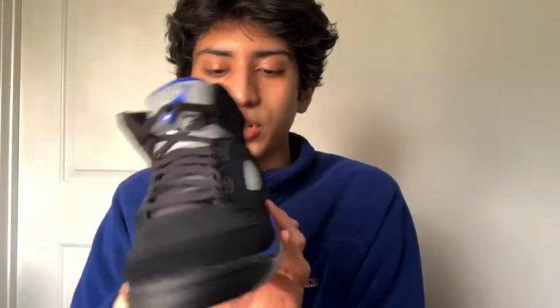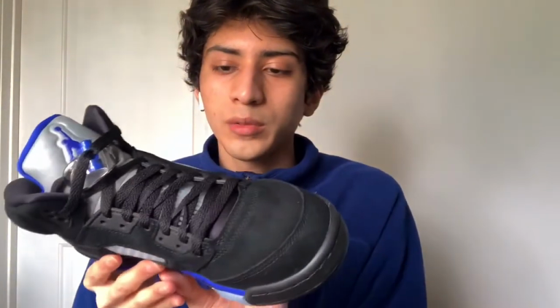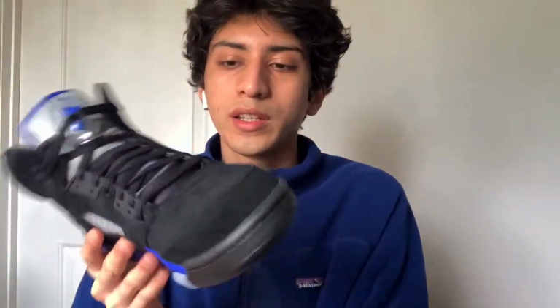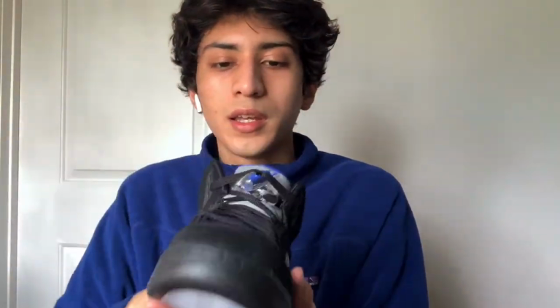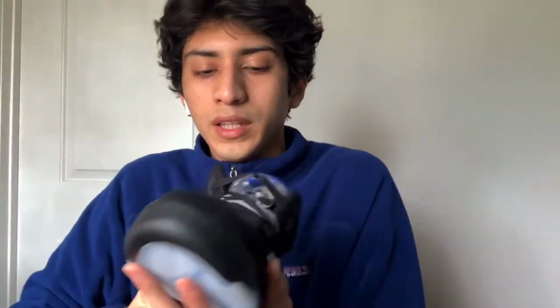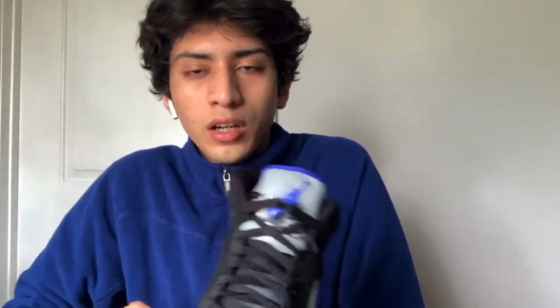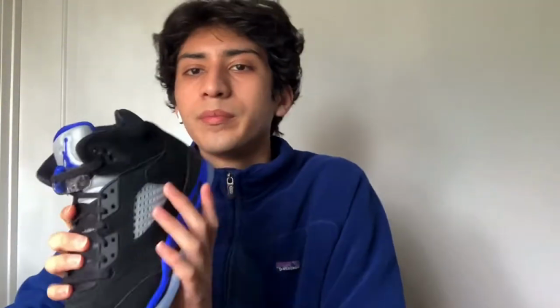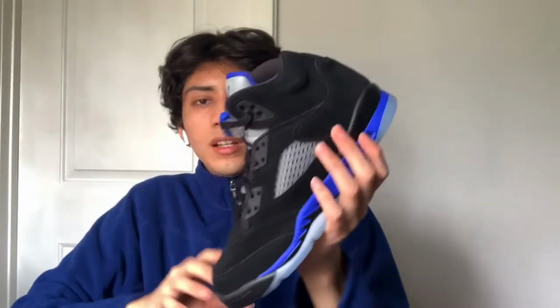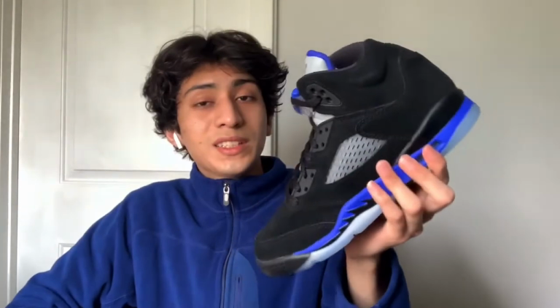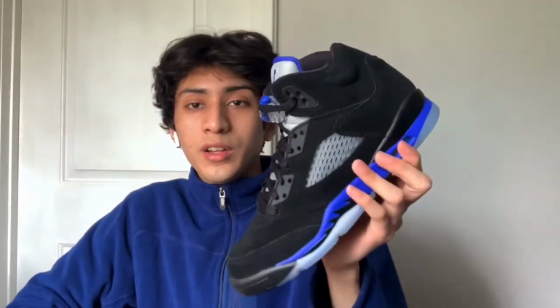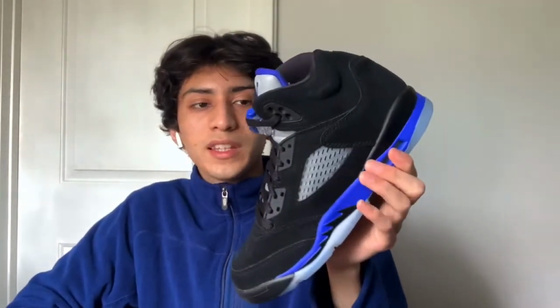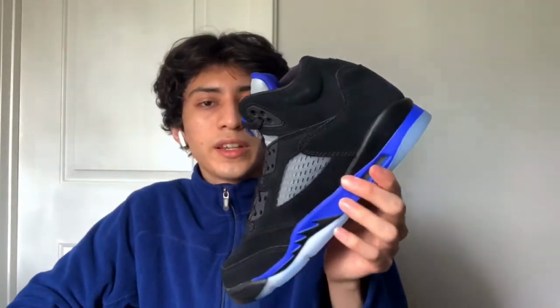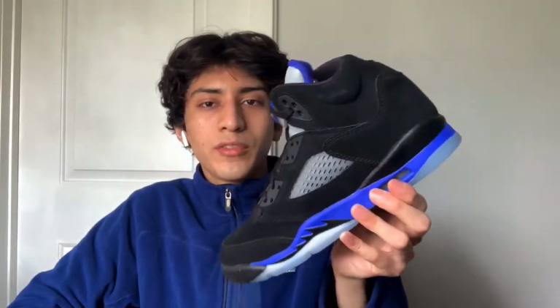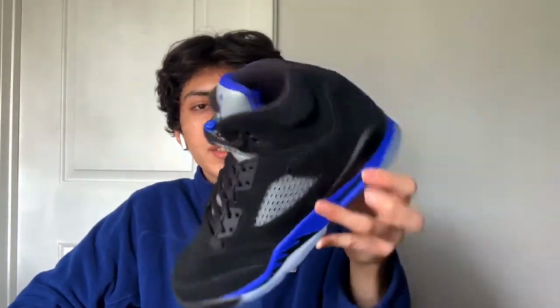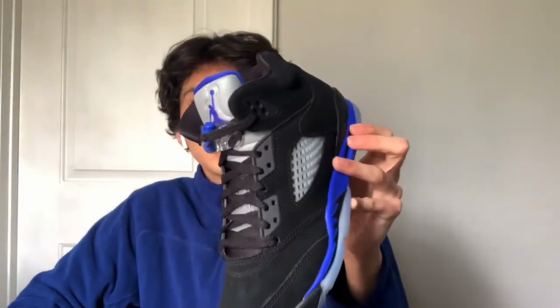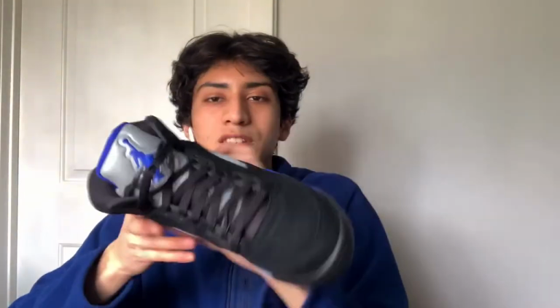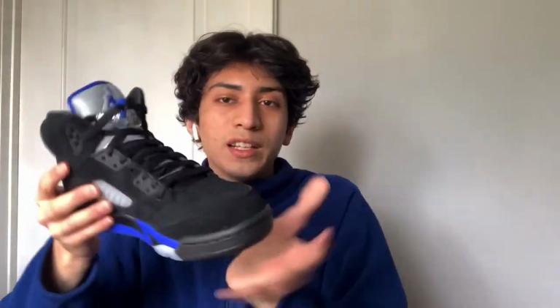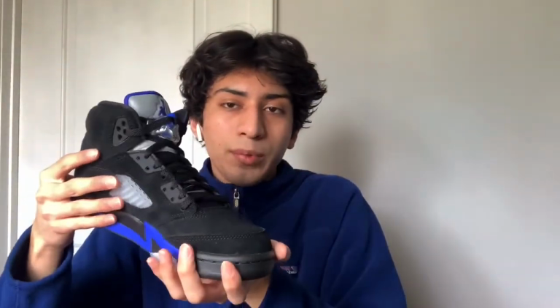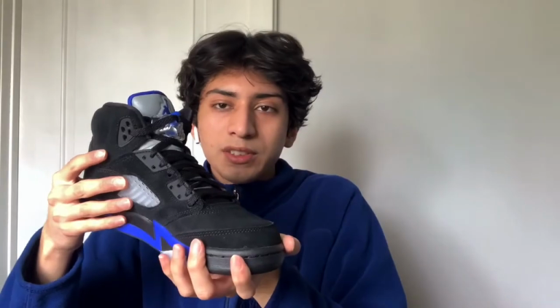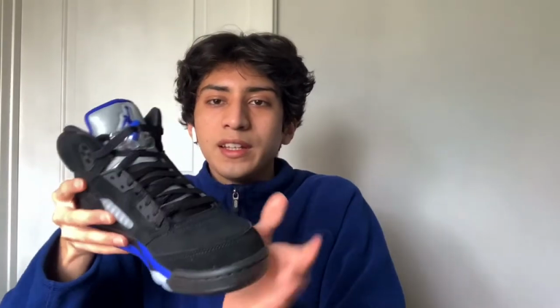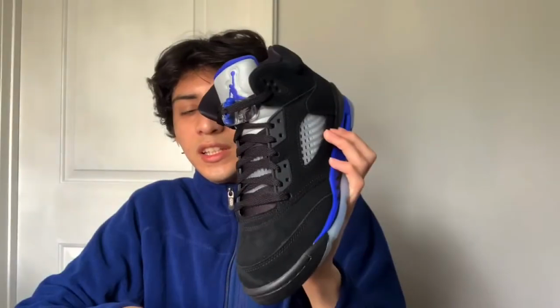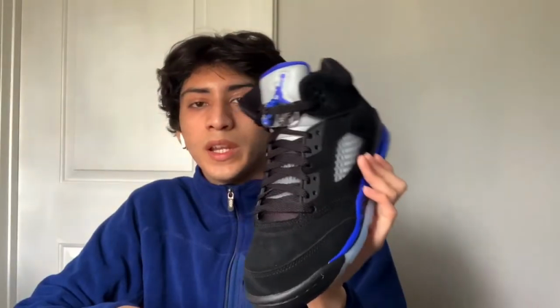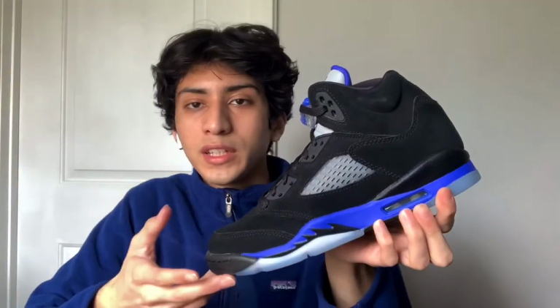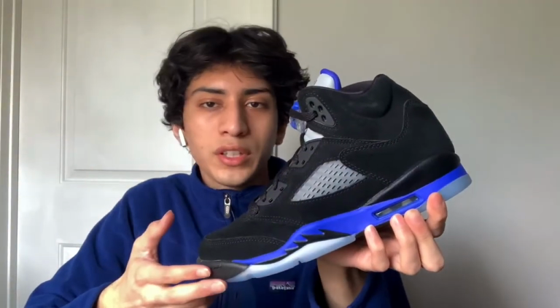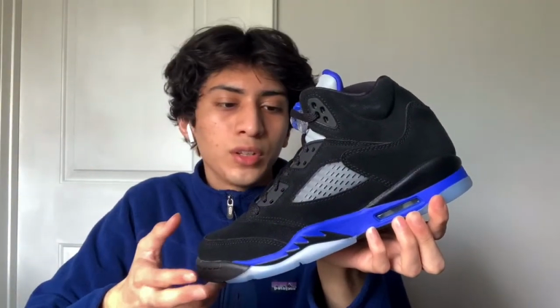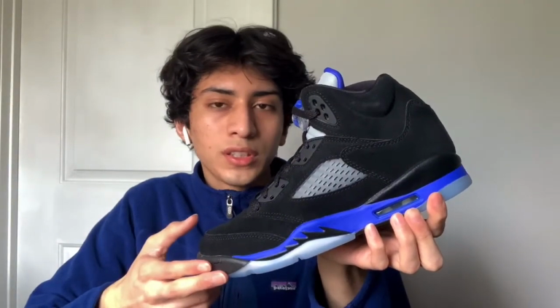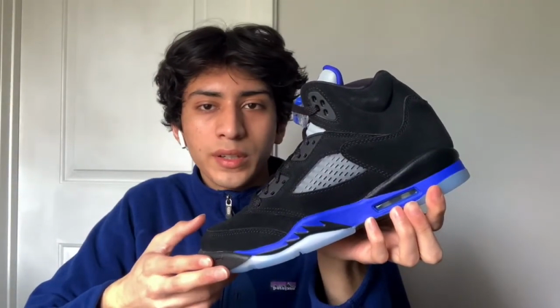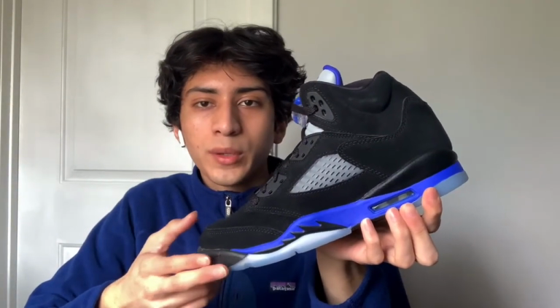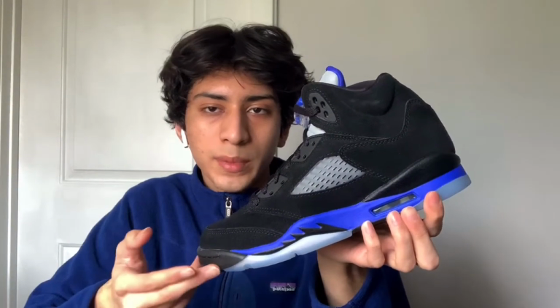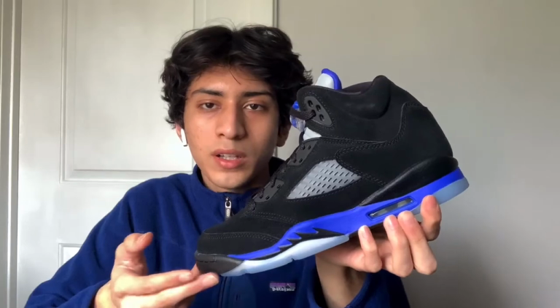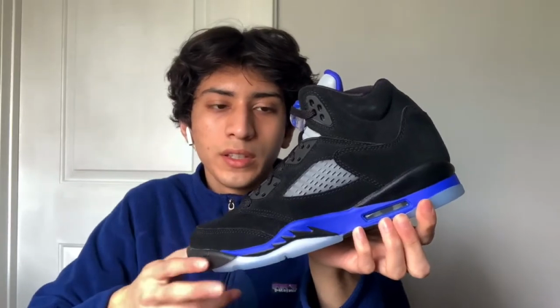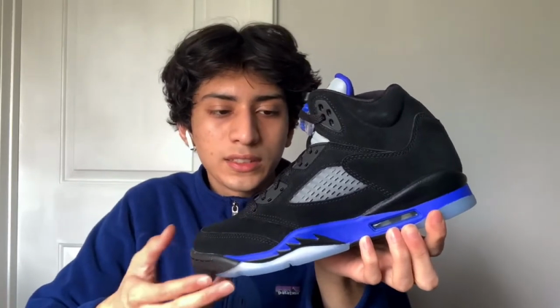They didn't put the 23 on here, but I'm assuming it's because this isn't a retro — it's a new GR colorway. For resale I don't know if there's anything too crazy, but for personal use I'd suggest getting them once the price goes down. It's a clean colorway.